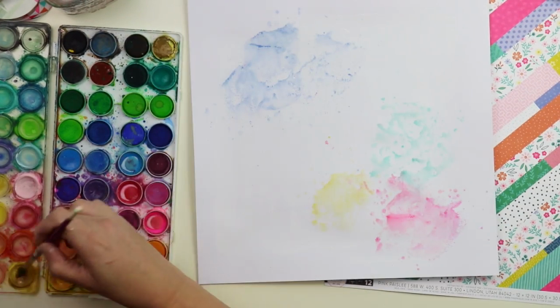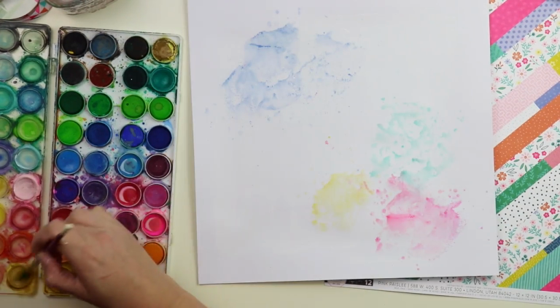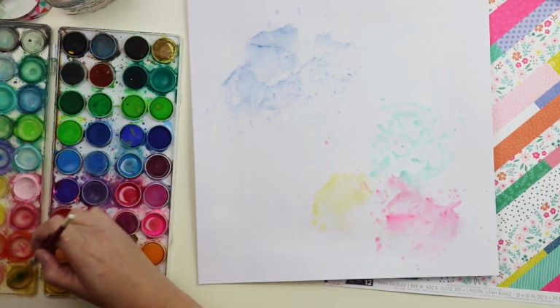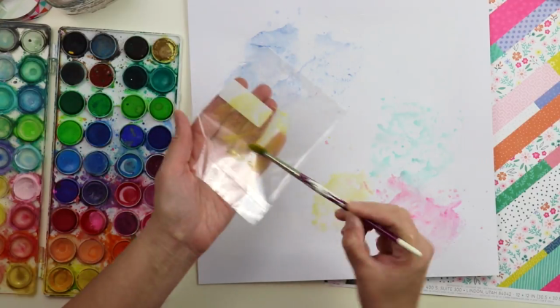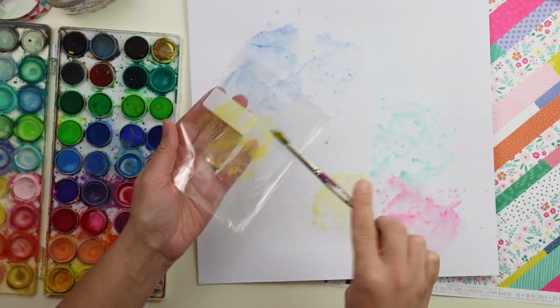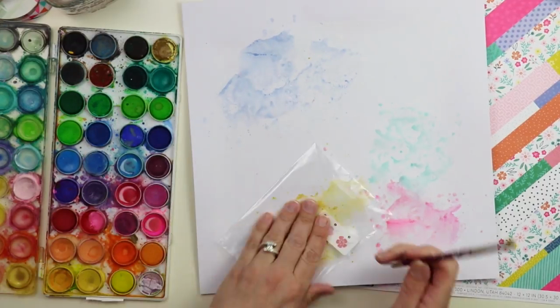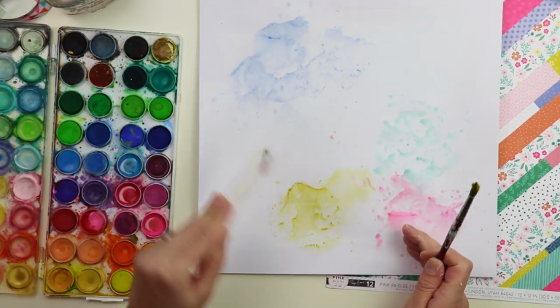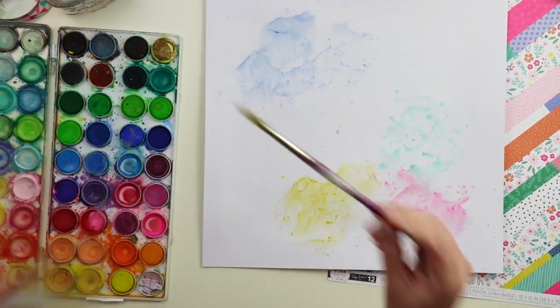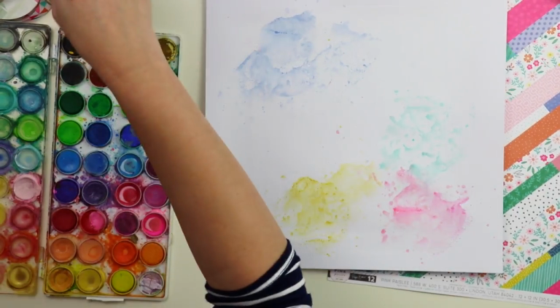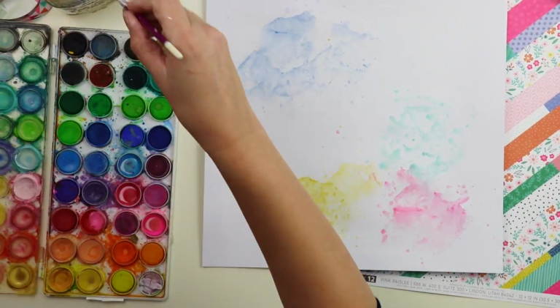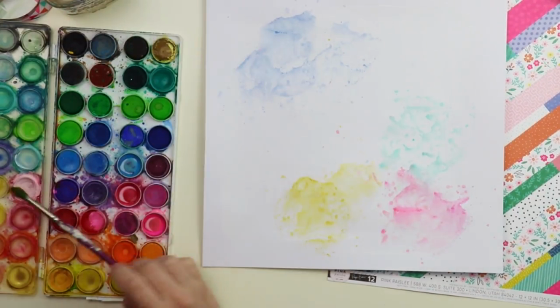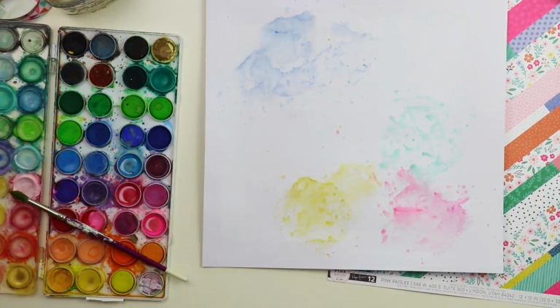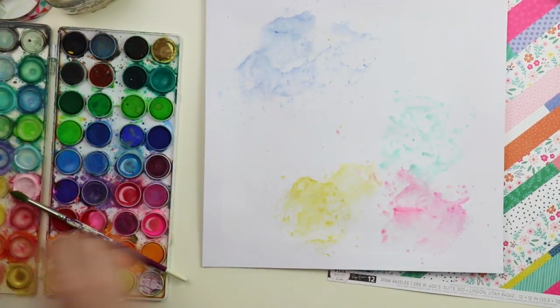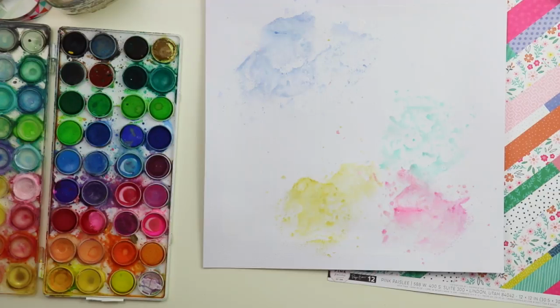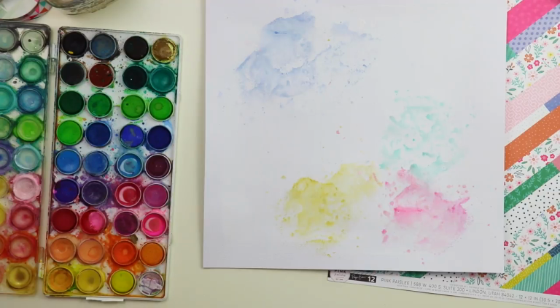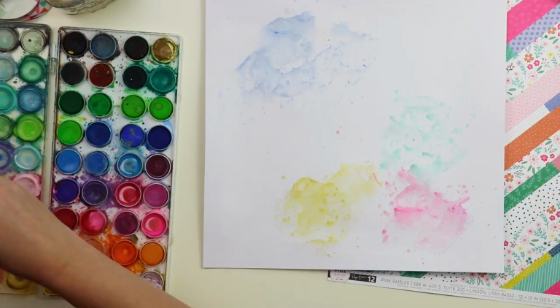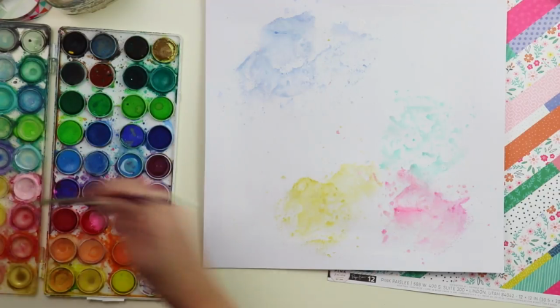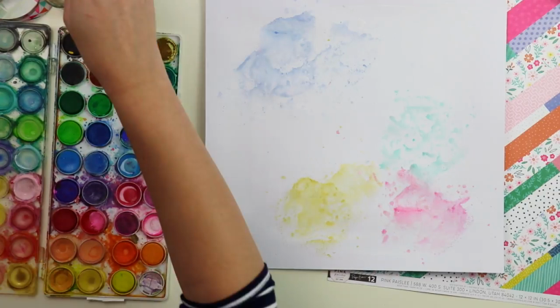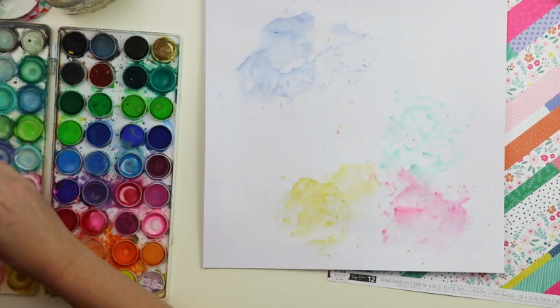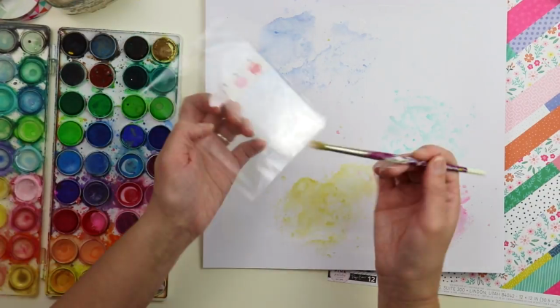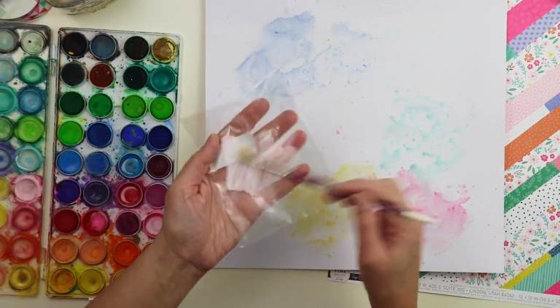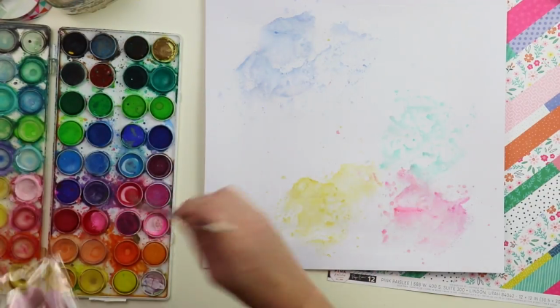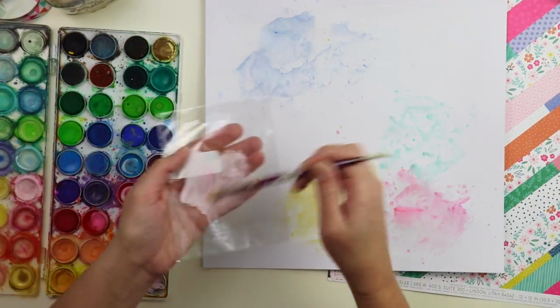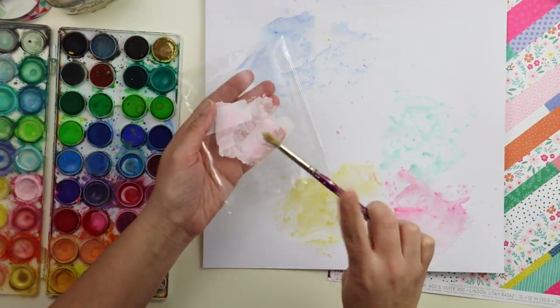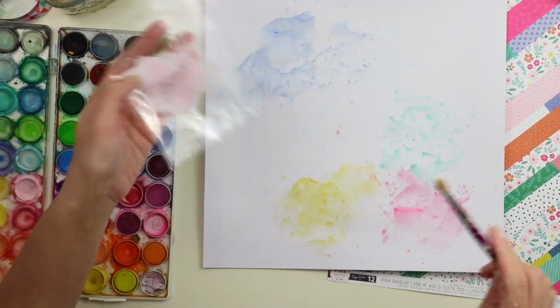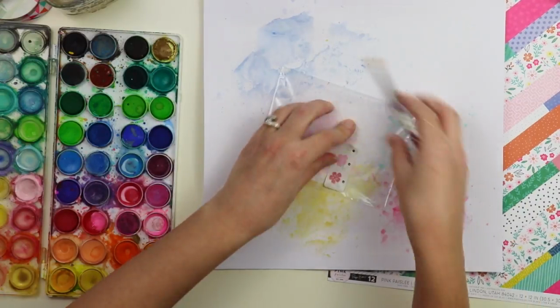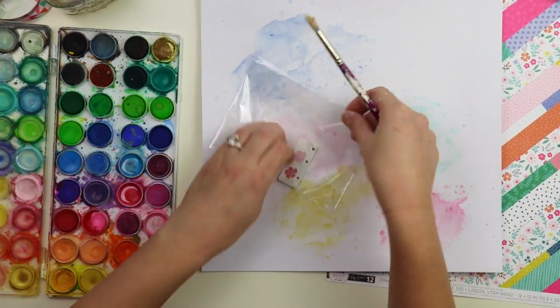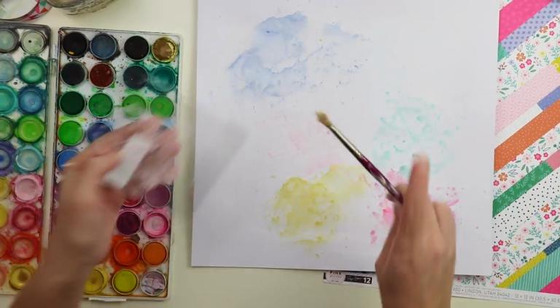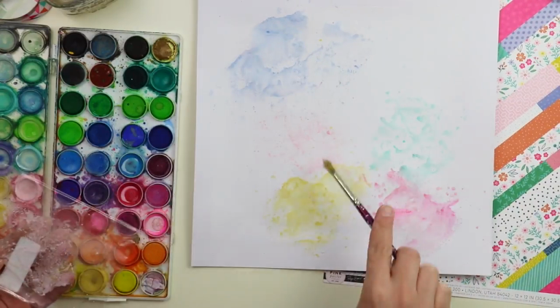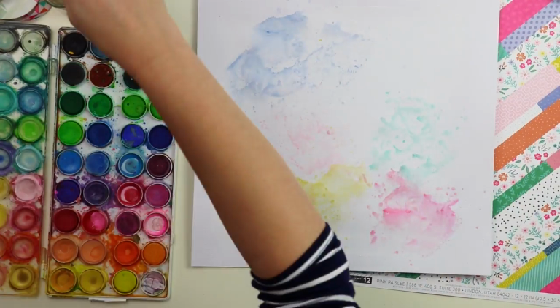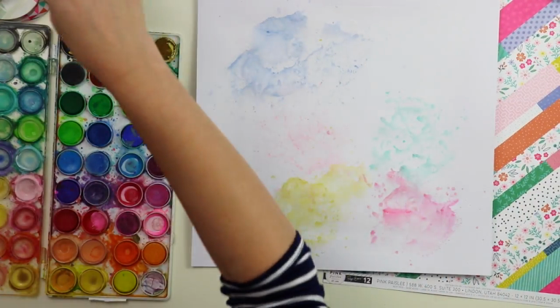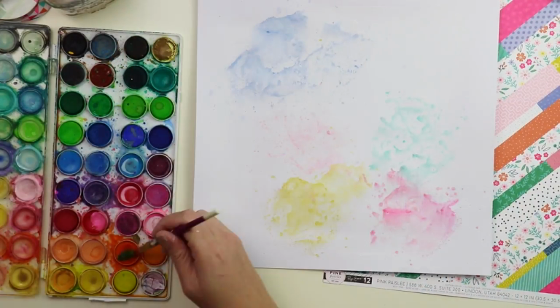I just wanted to start playing with the watercolors. This is an old set of Loew-Cornell watercolors that I got on Amazon a long time ago. You can see they are well loved — I use them often and I have to get a new one pretty soon because some of these colors are almost out.